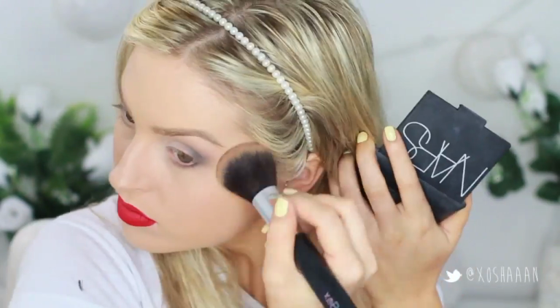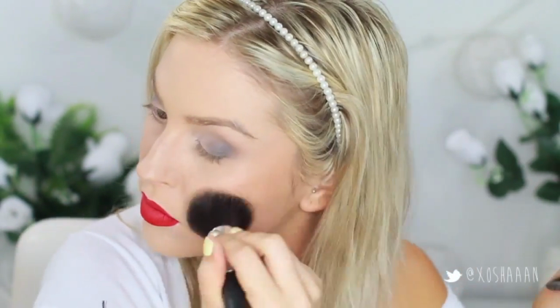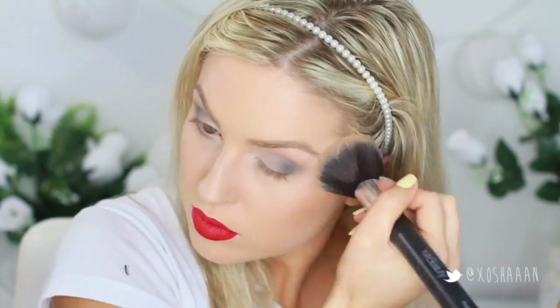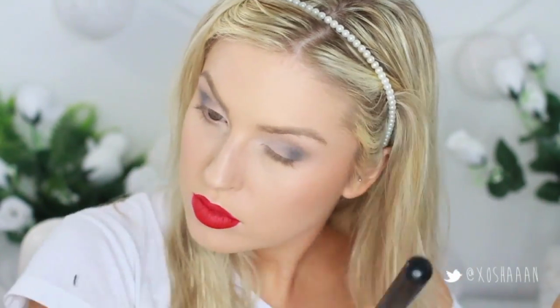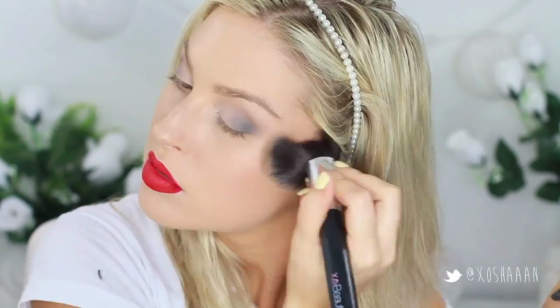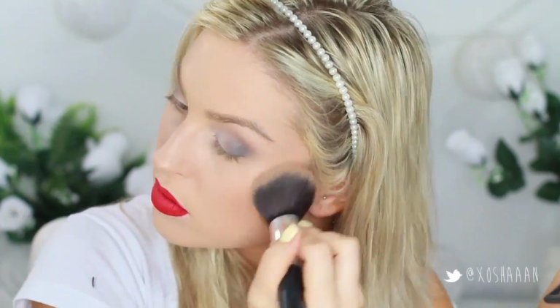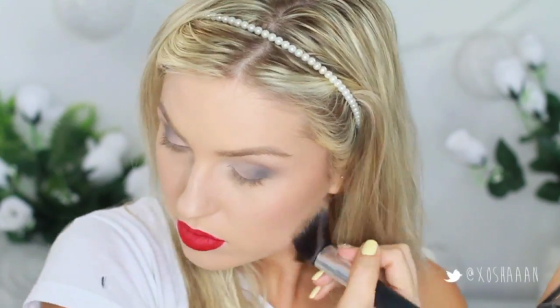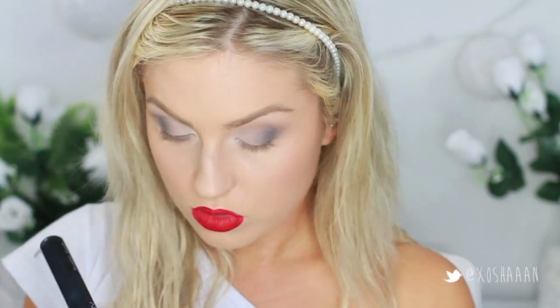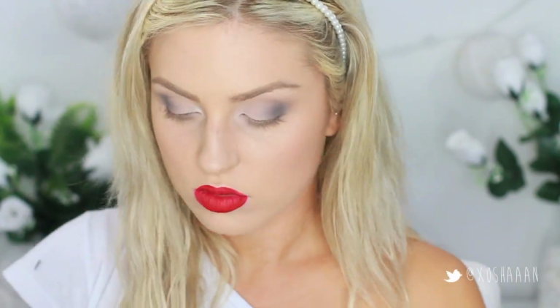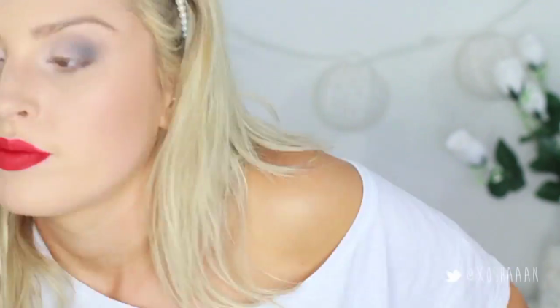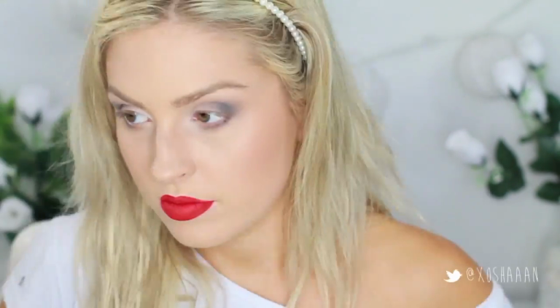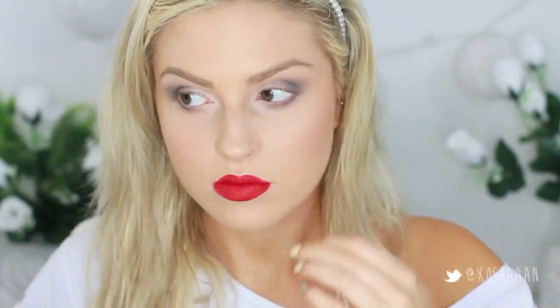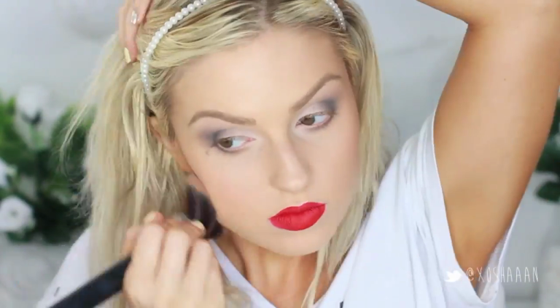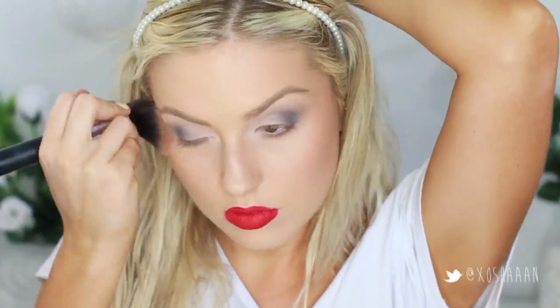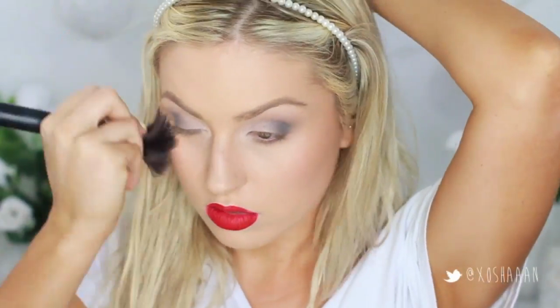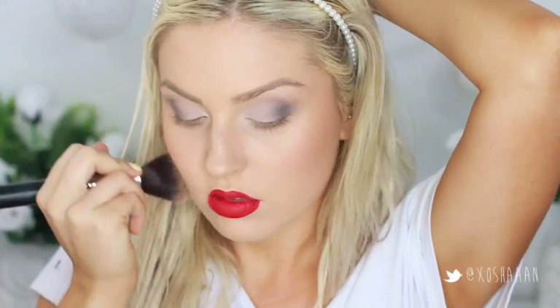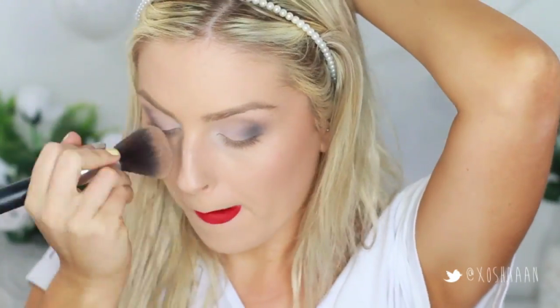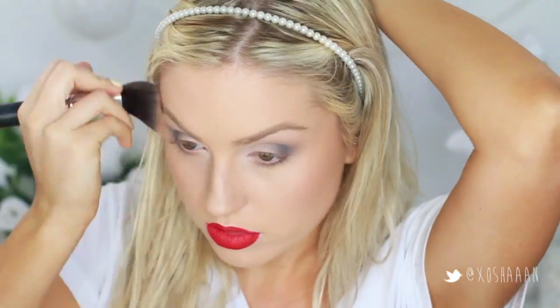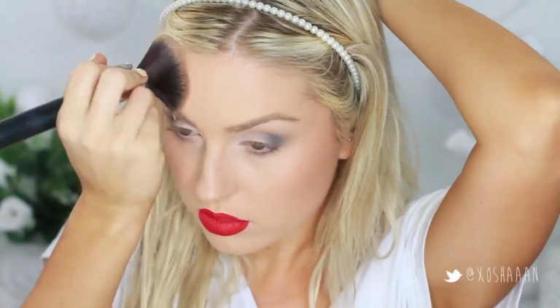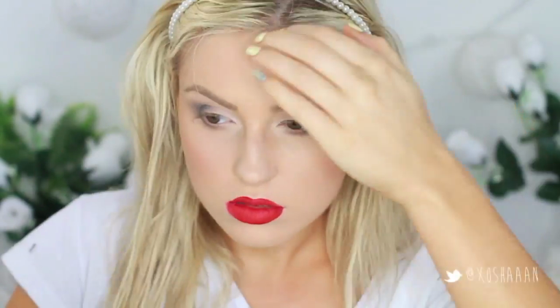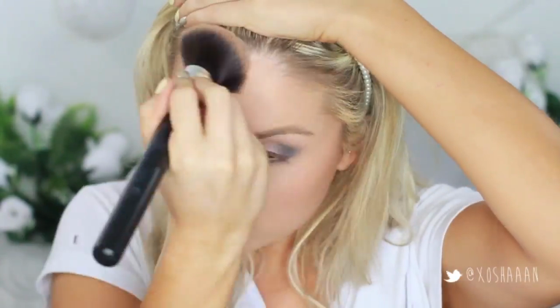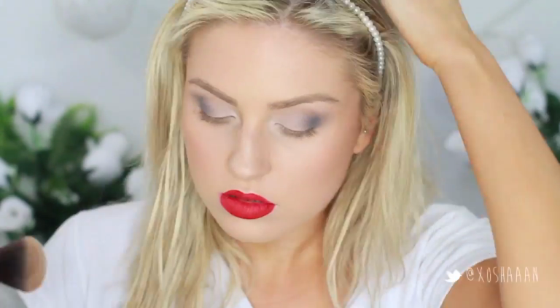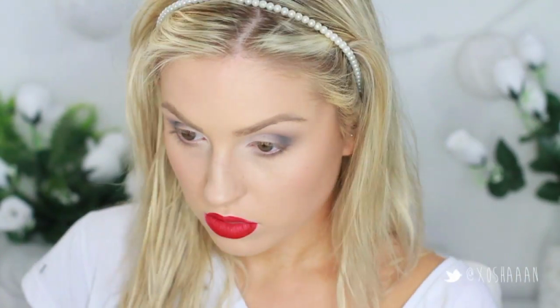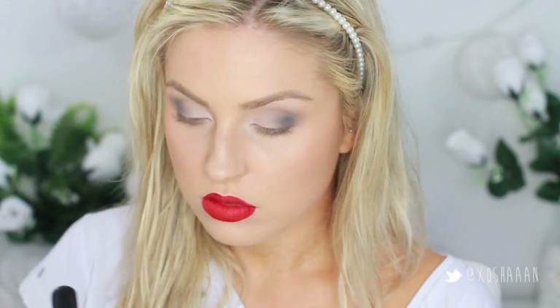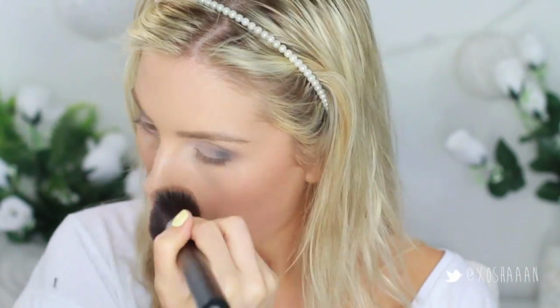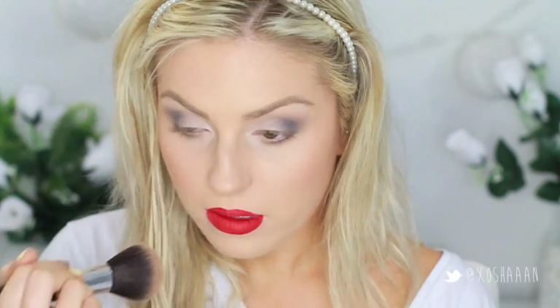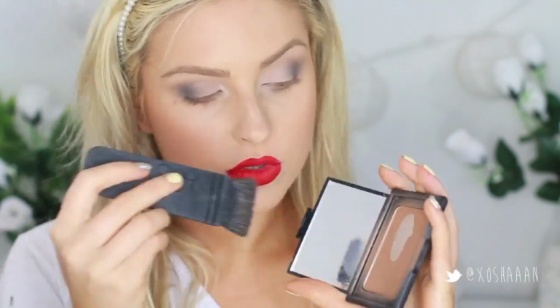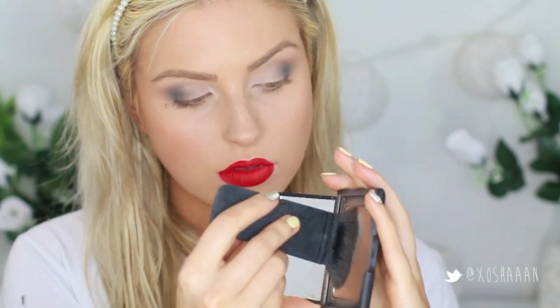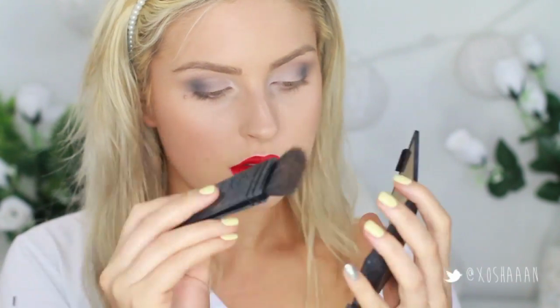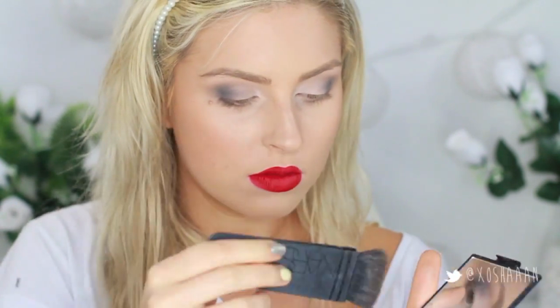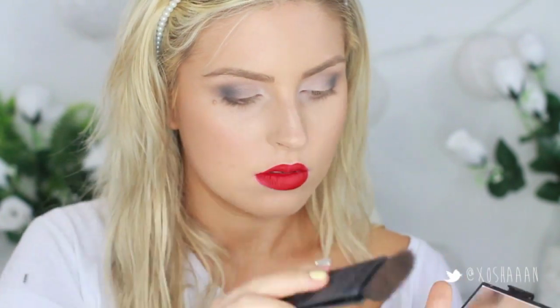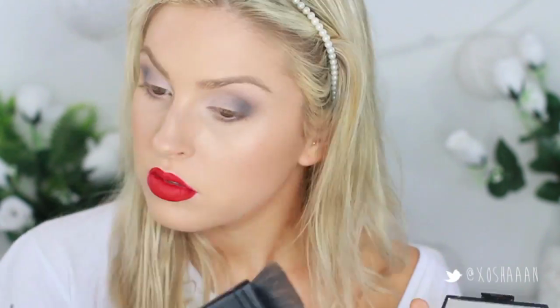My face is still kind of too pale — don't bother commenting because I already know — but I'm just bronzing up my face a bit with this big XO Beauty bronzing brush and the NARS Laguna bronzer, and I'm also going to contour with that.